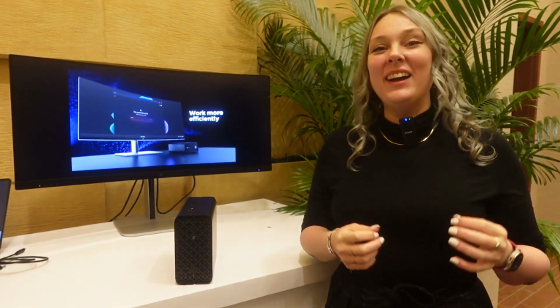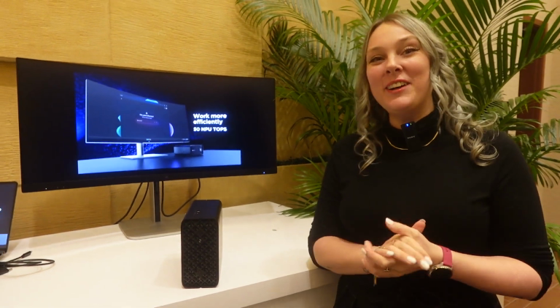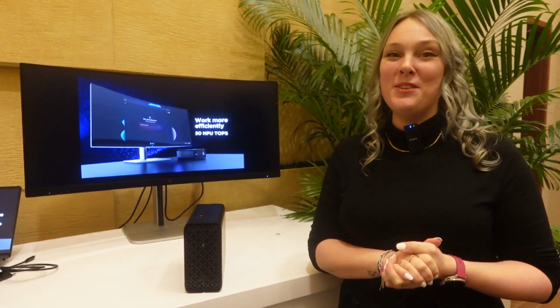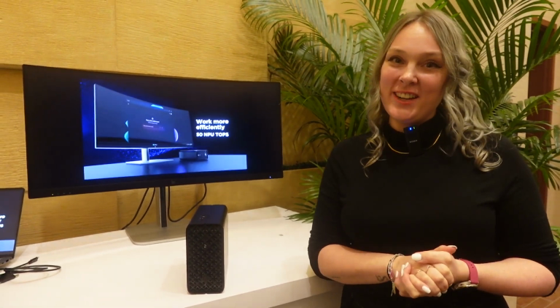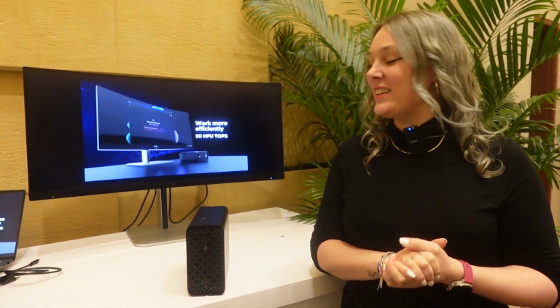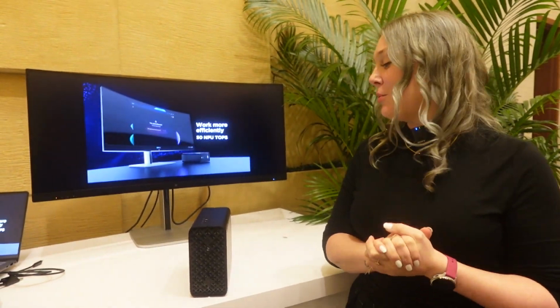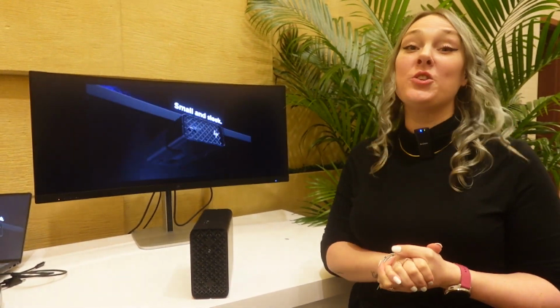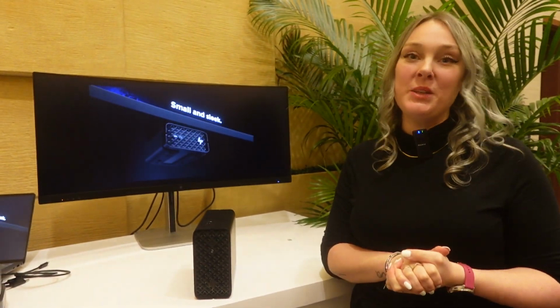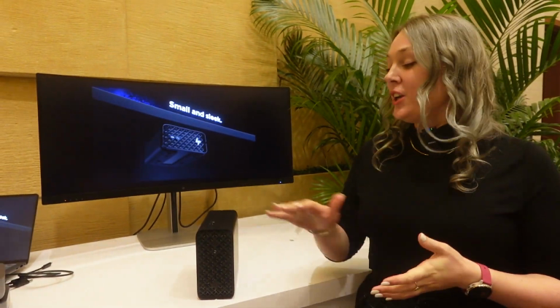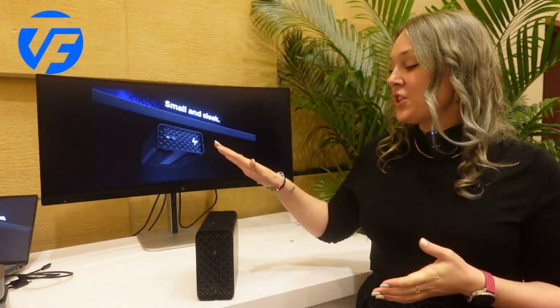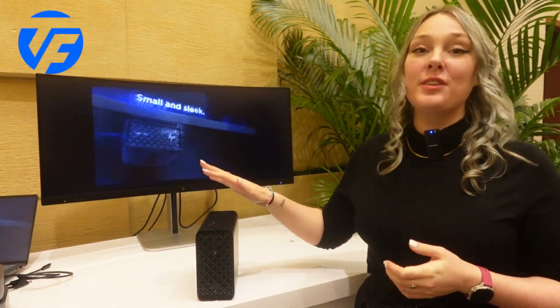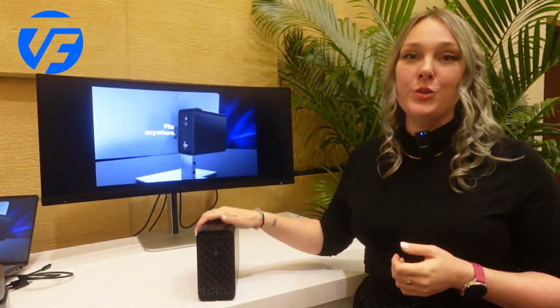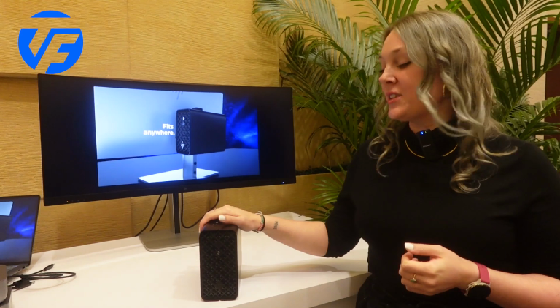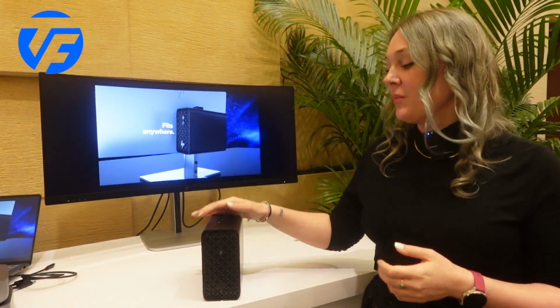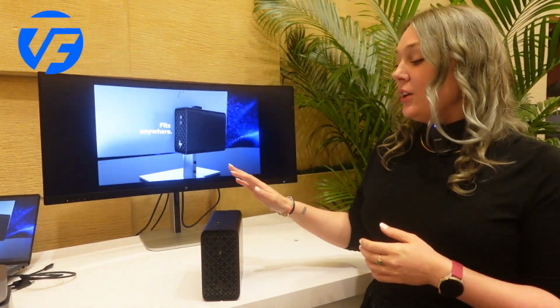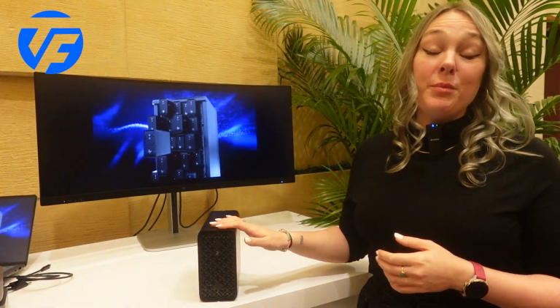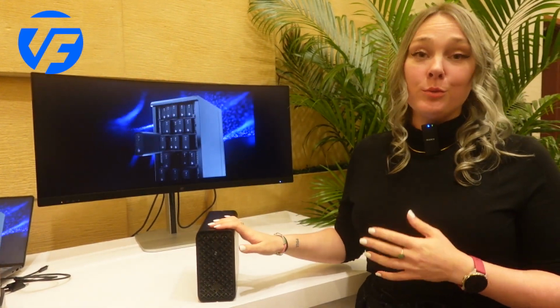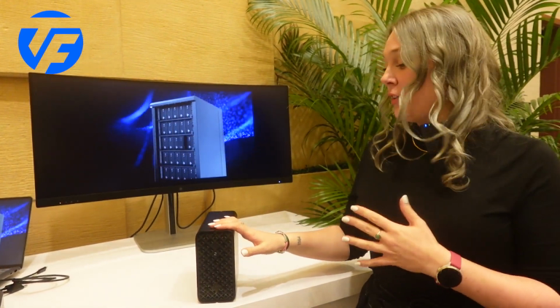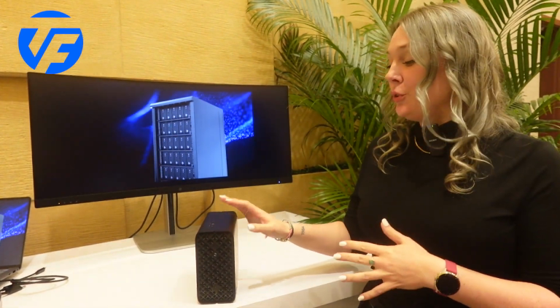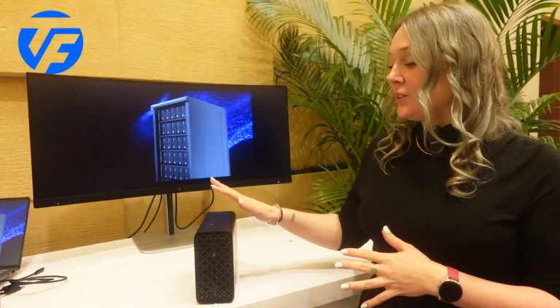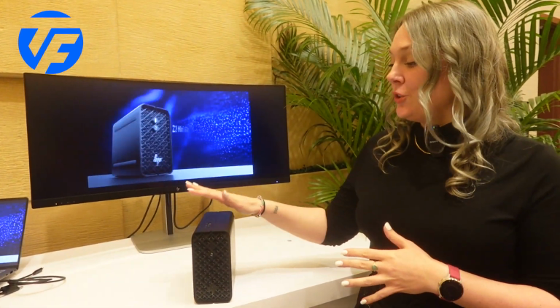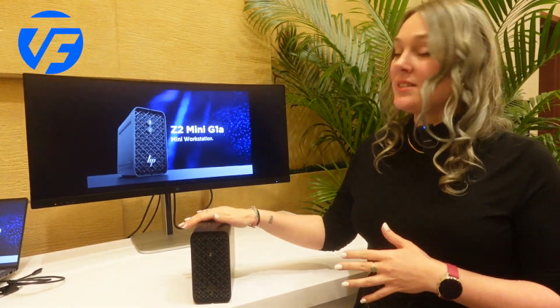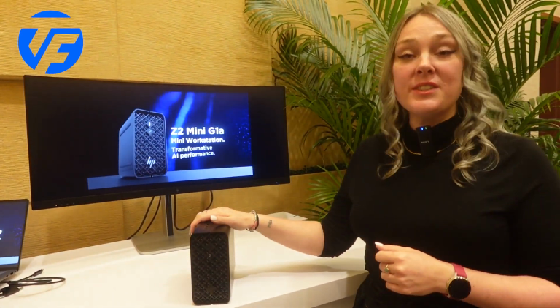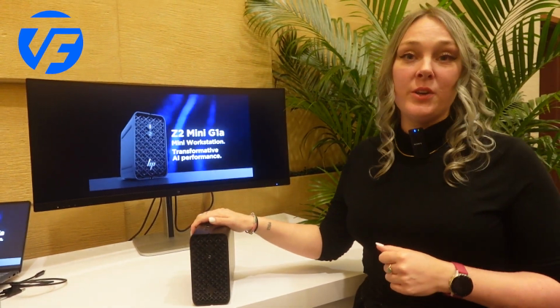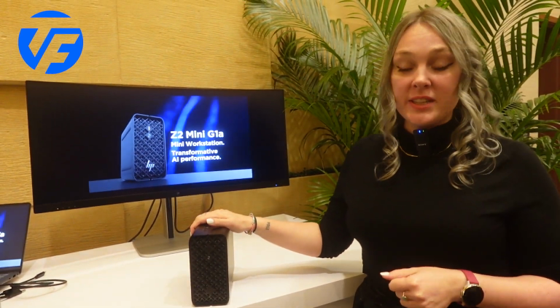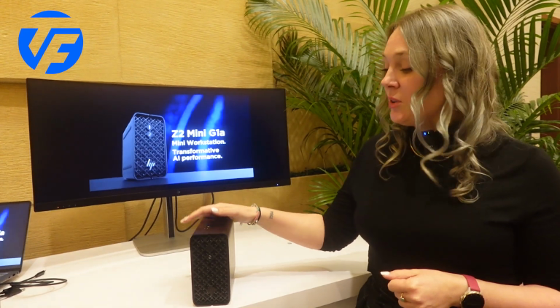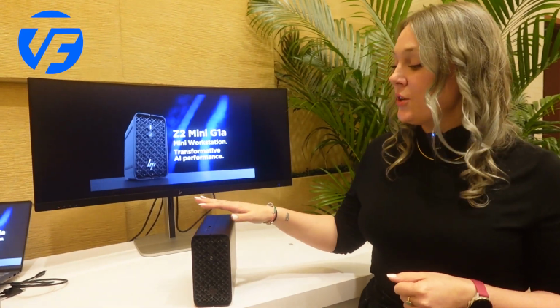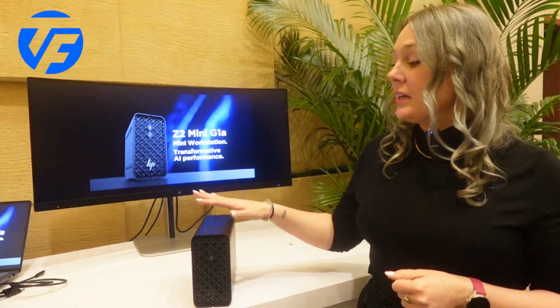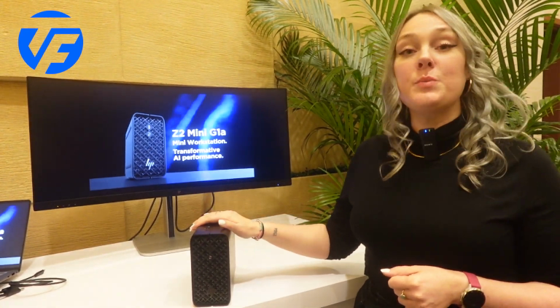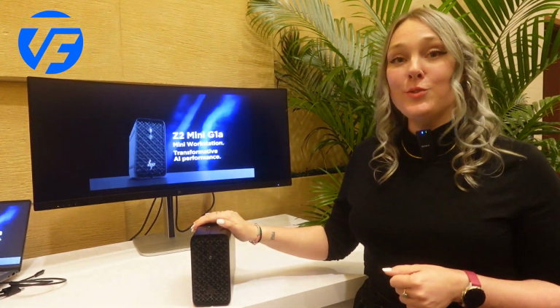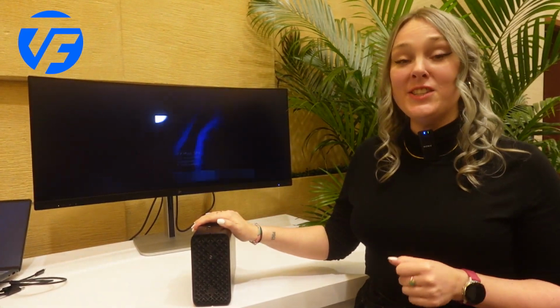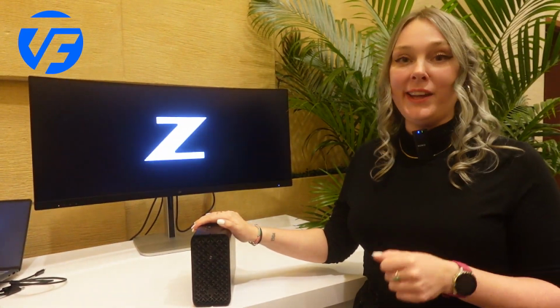Hi everyone, my name is Justin Sarriès and I'm a product manager at HP in charge of Z2 workstation. Today I'm here to talk to you about the newest mini workstation that we announced yesterday, which is the HP Z2 Mini G1A.